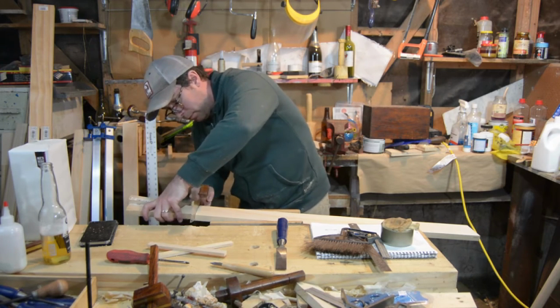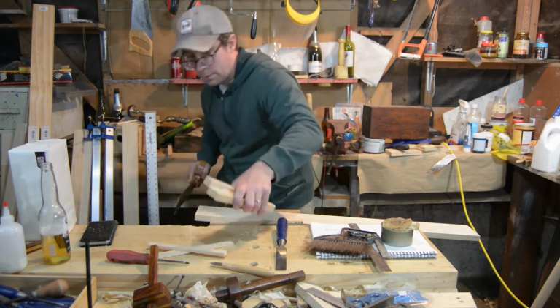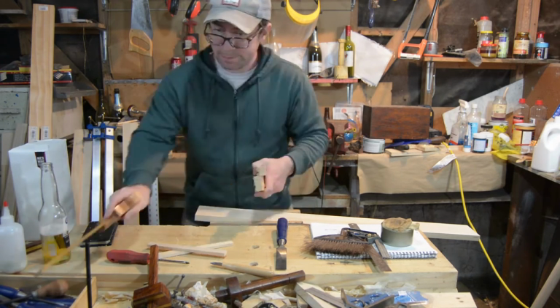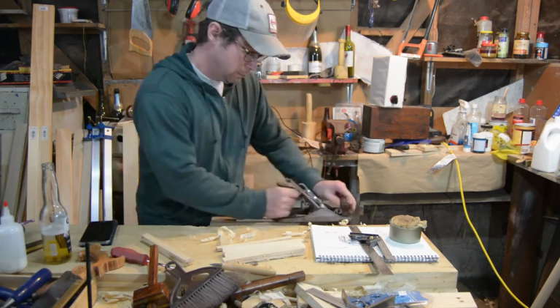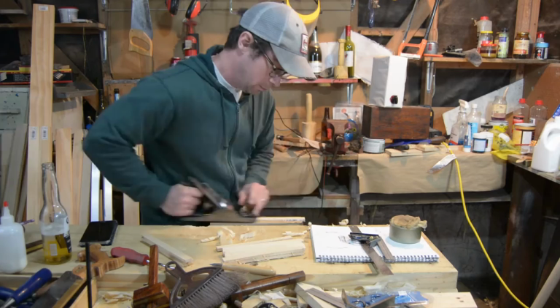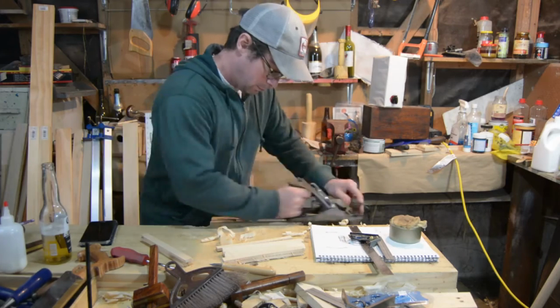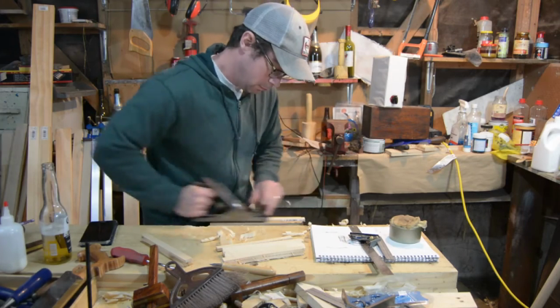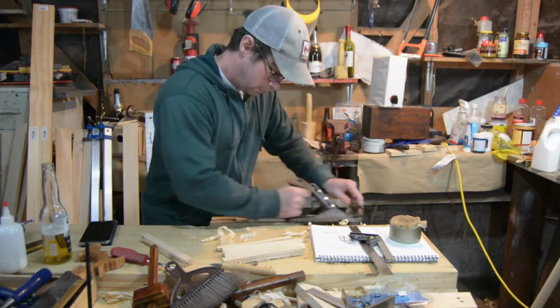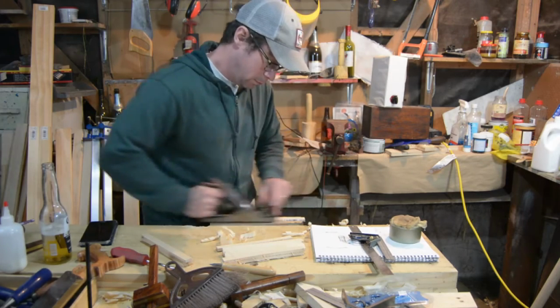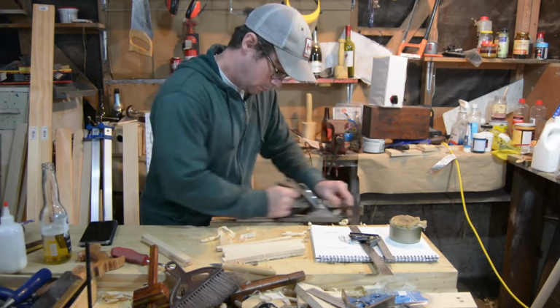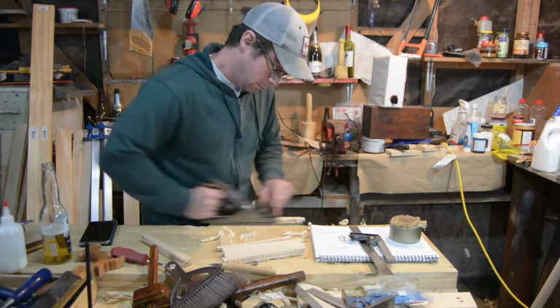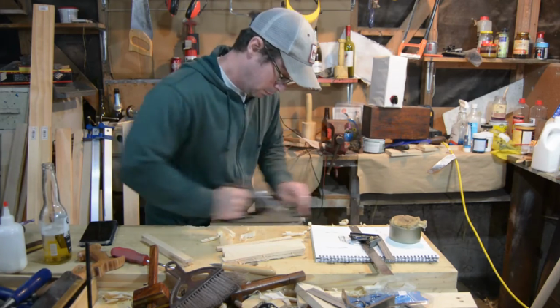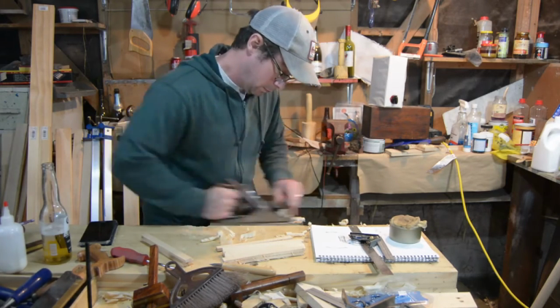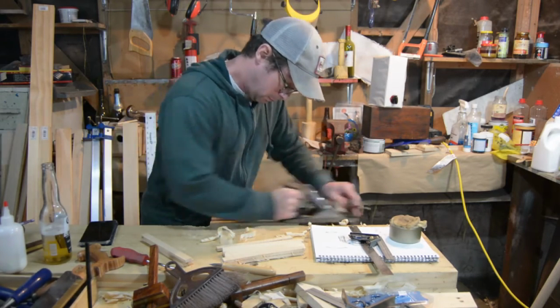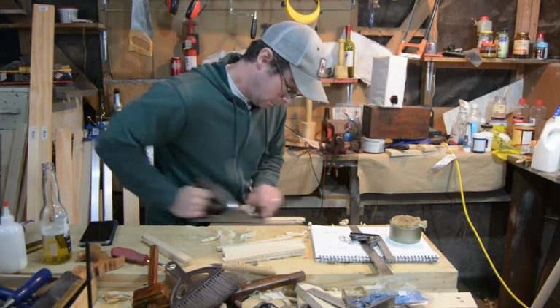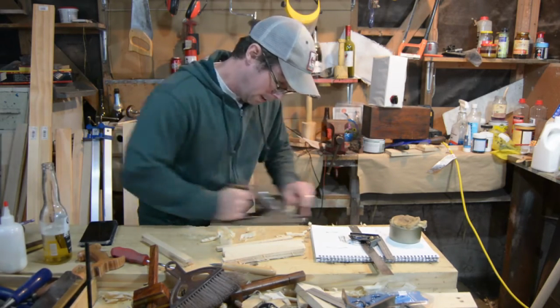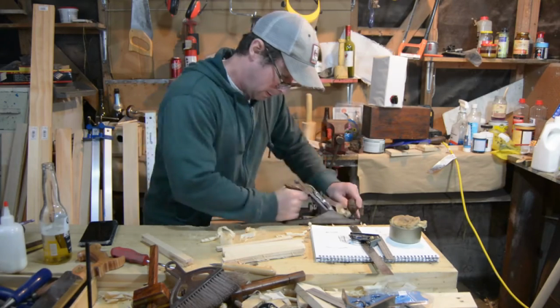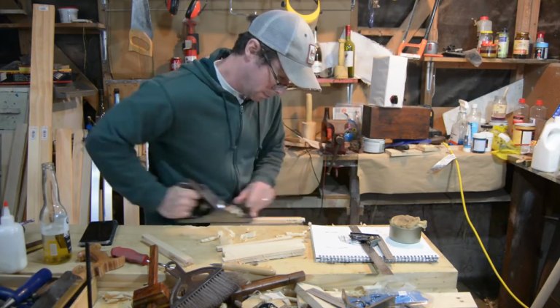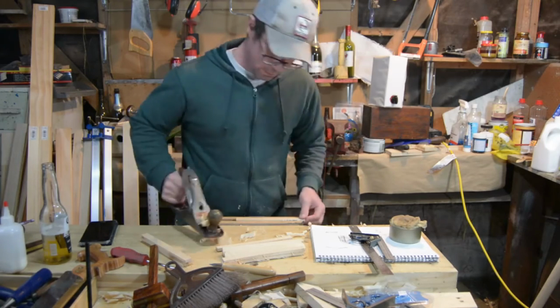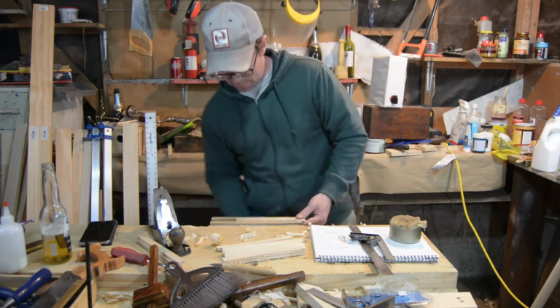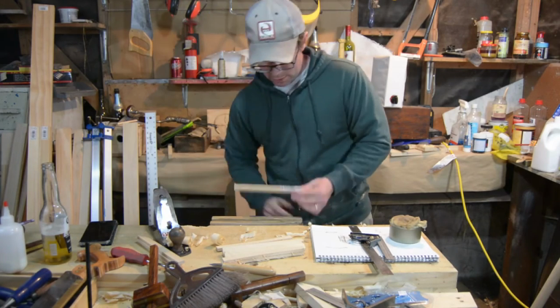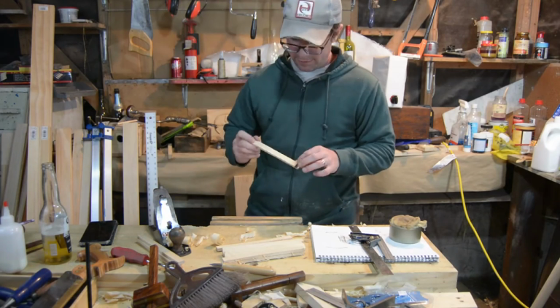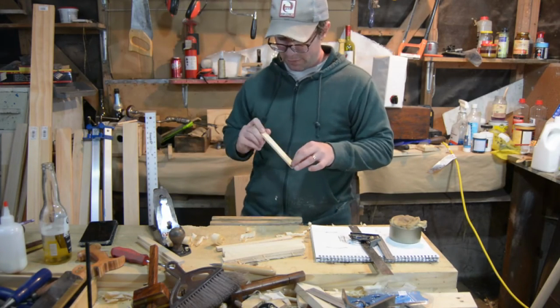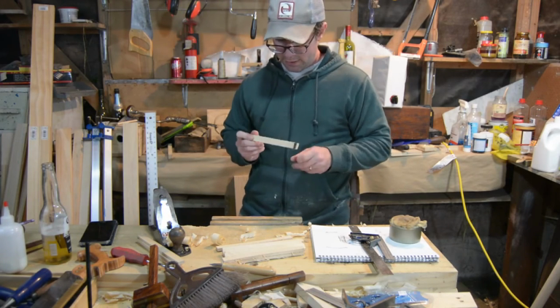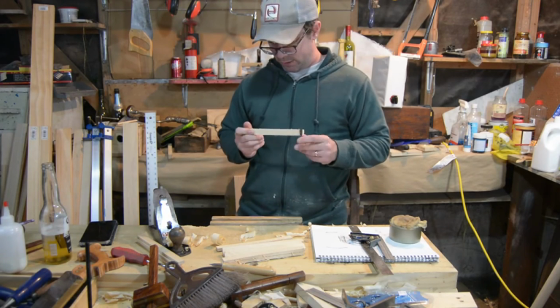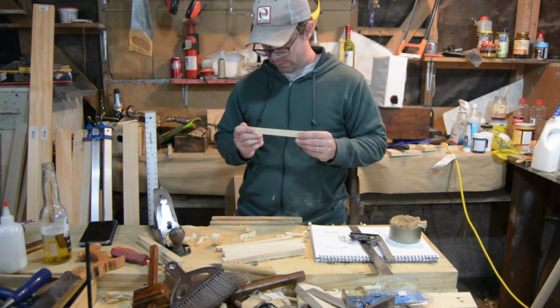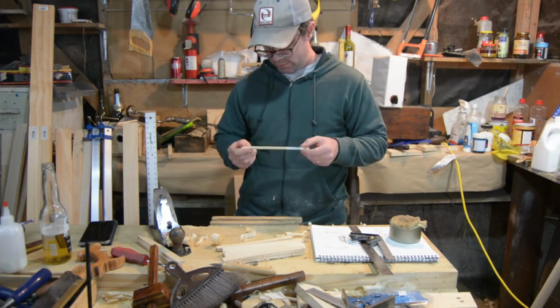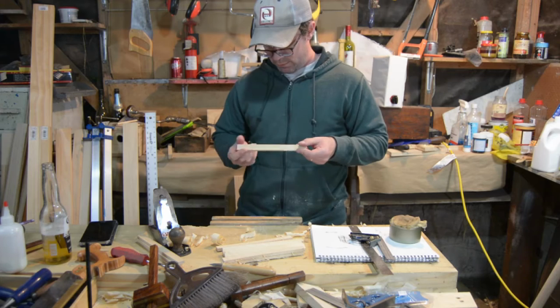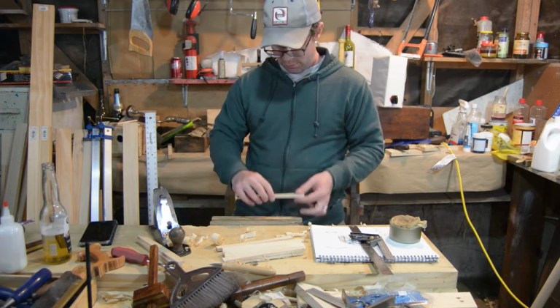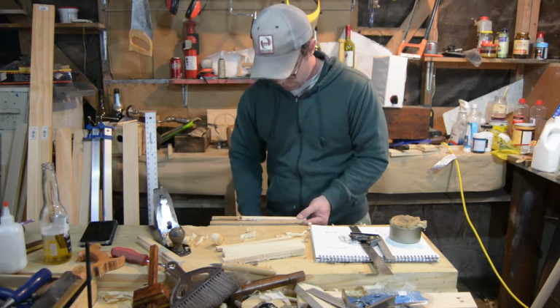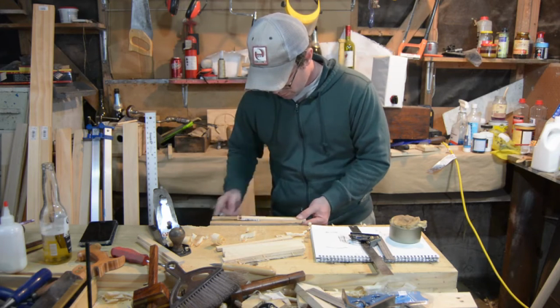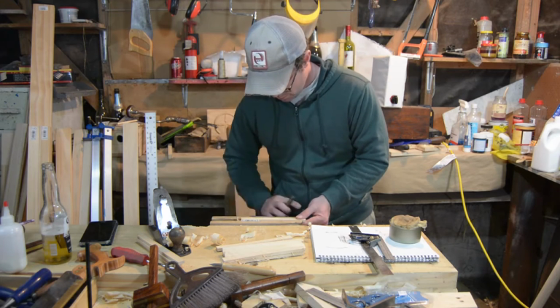To me this project is about doing something simple and easy without being highly accurate, so for what it is, I think it turned out pretty well. I would definitely suggest trying it because it takes all the pressure off of you when you're building real nice quality pieces.